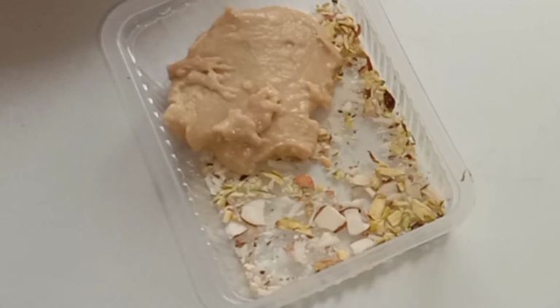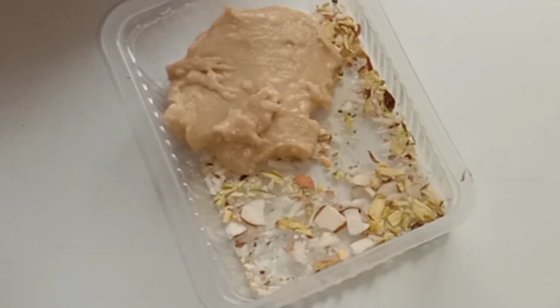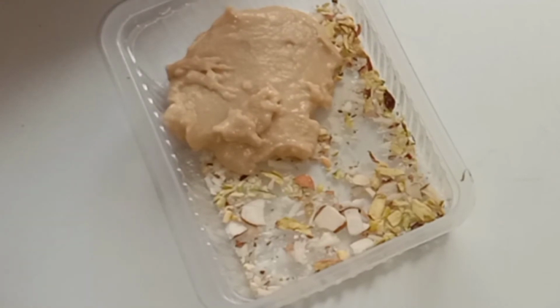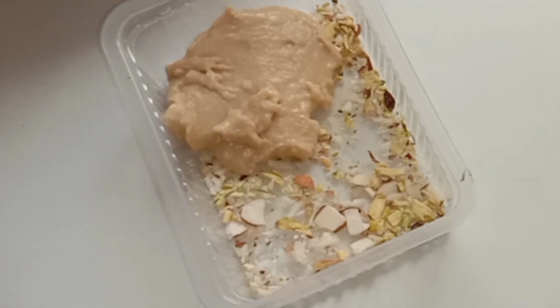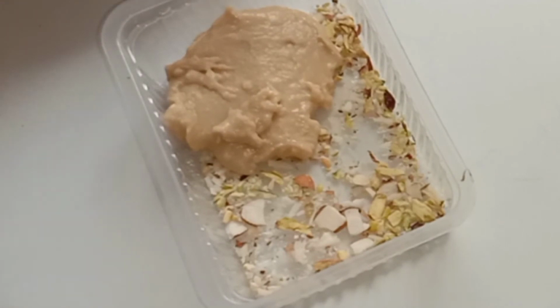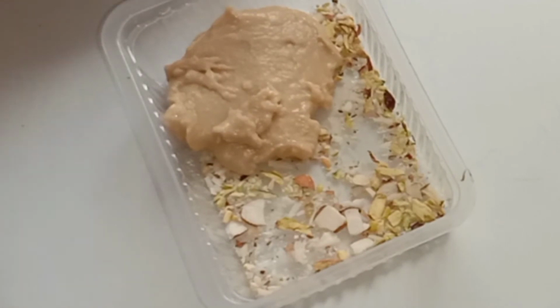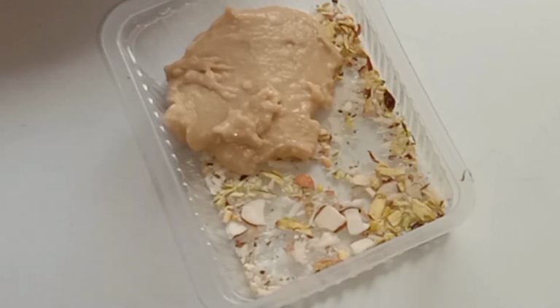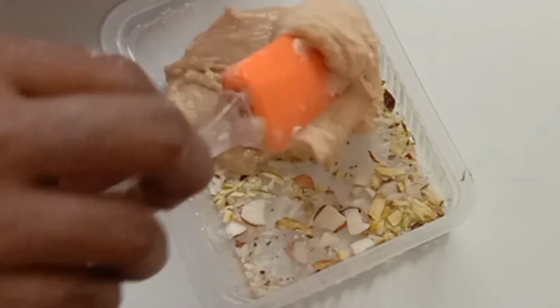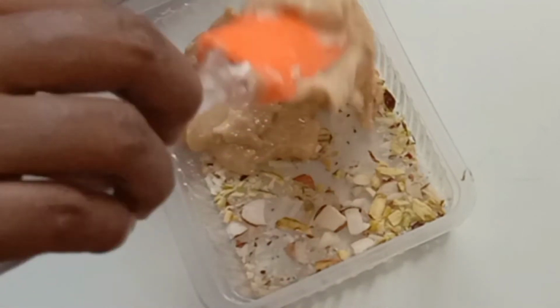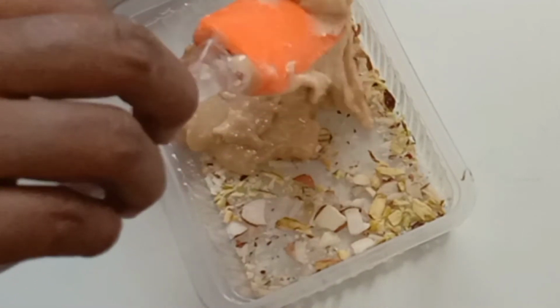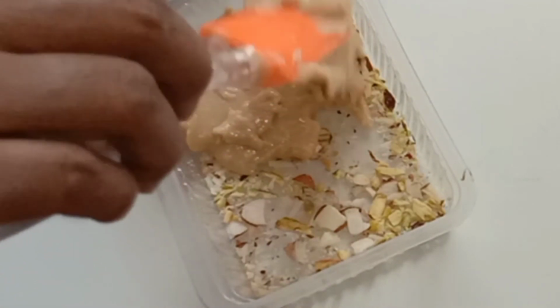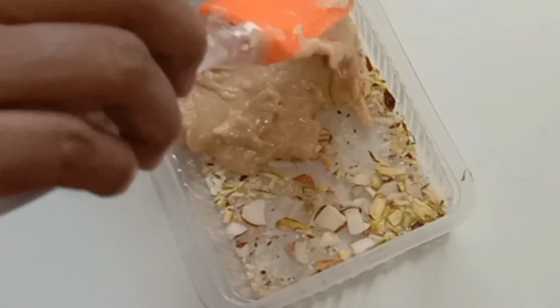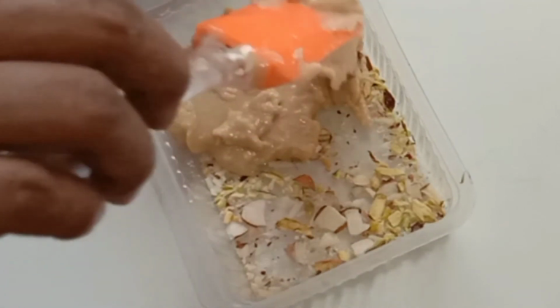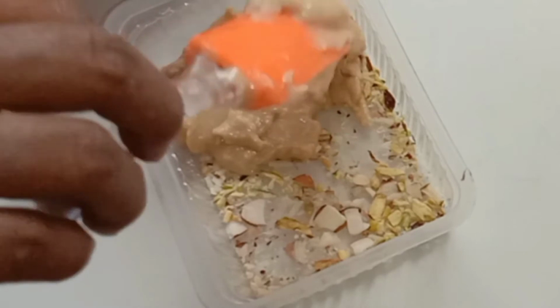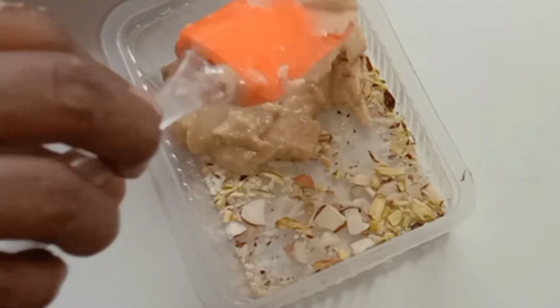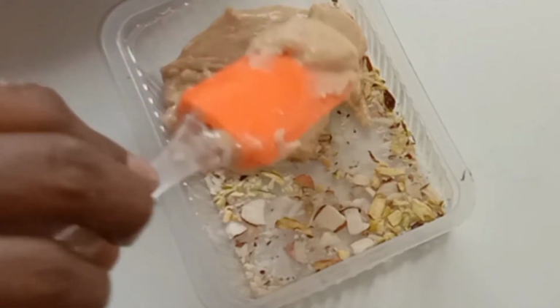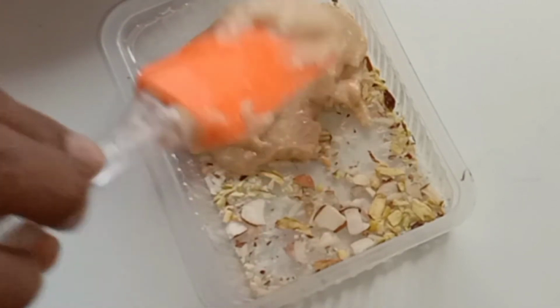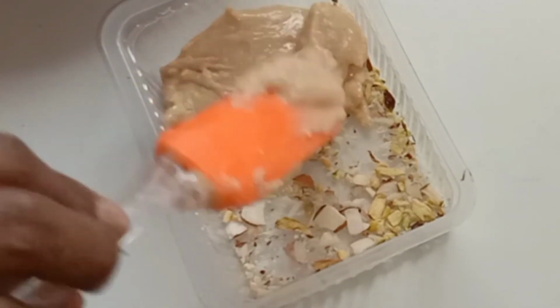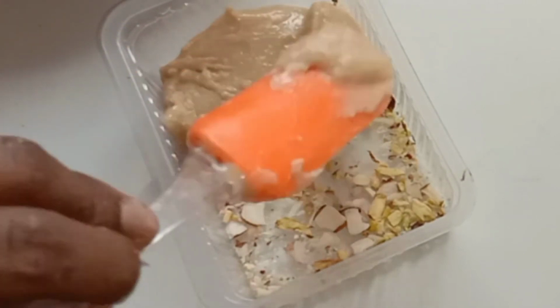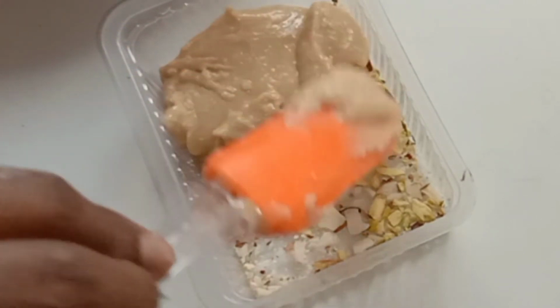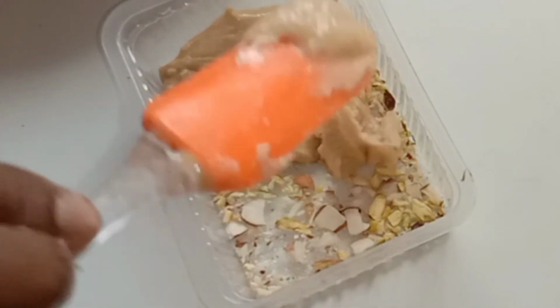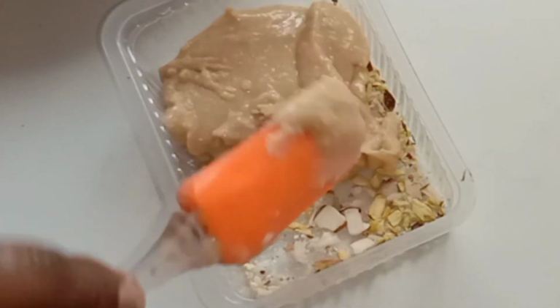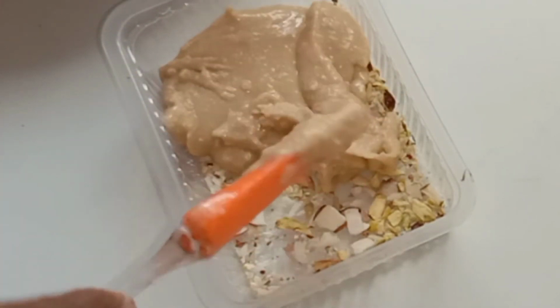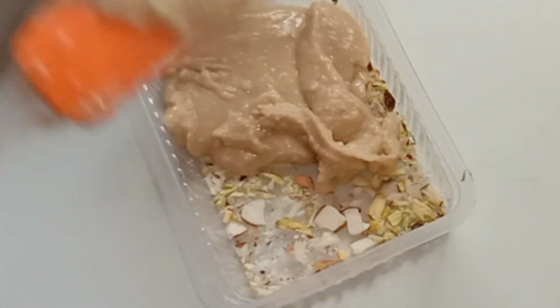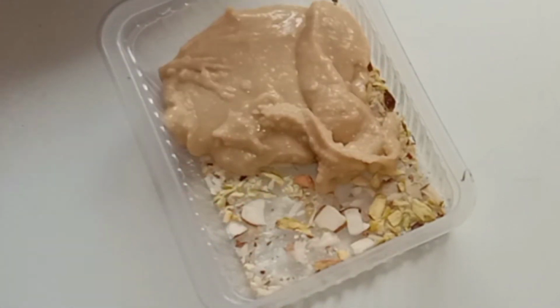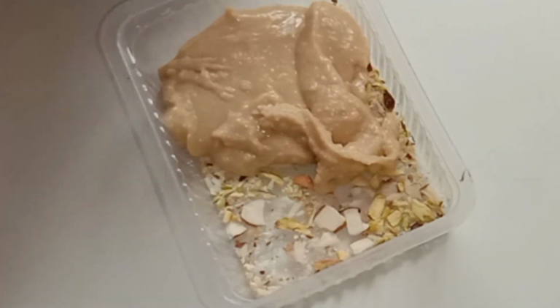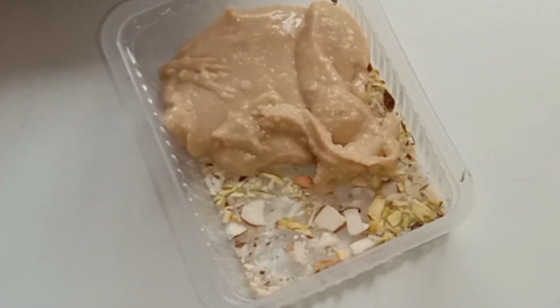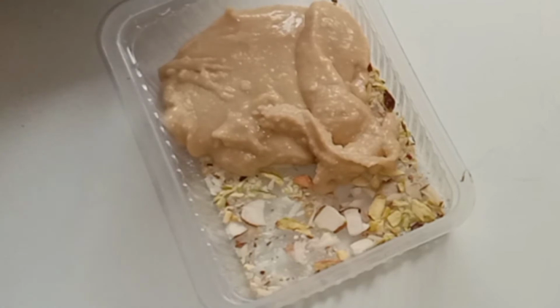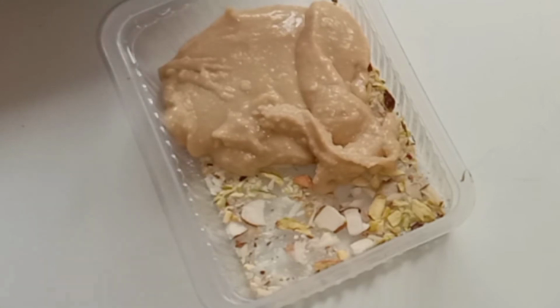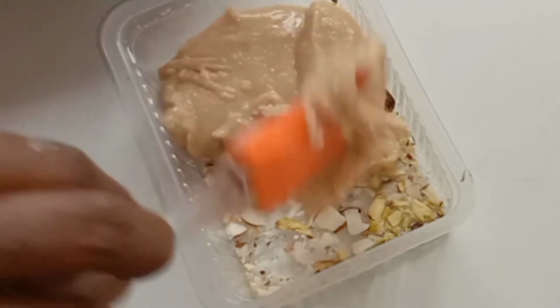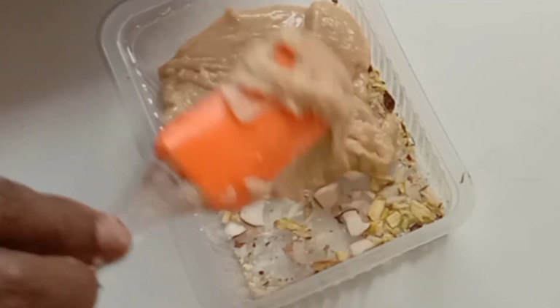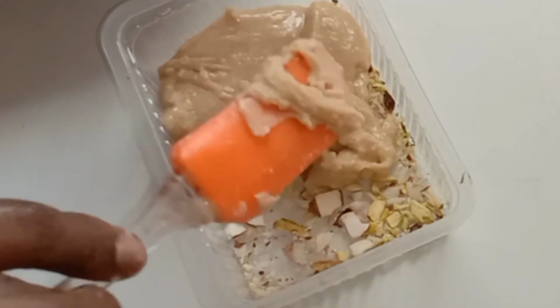The whole mixture in the container is very good and tasty. The mixture is very good, soft, and smooth. We will just double tap and spread the mixture evenly. The whole mixture is very good.